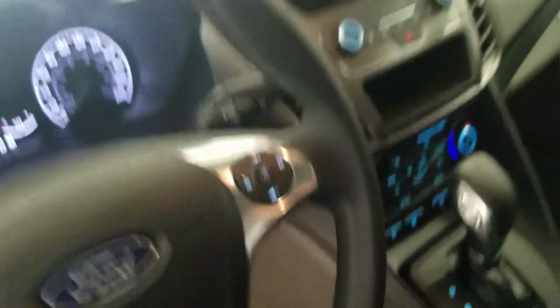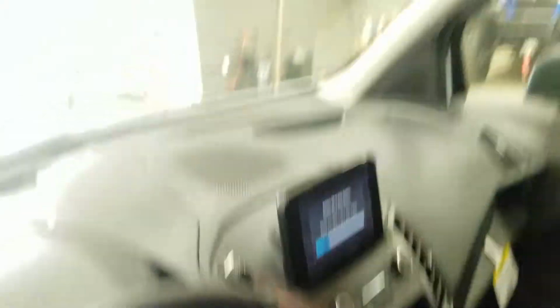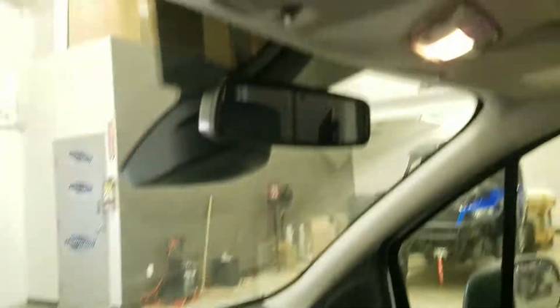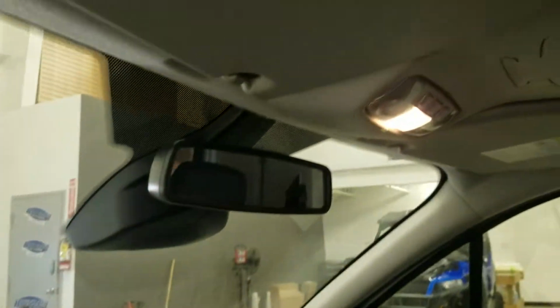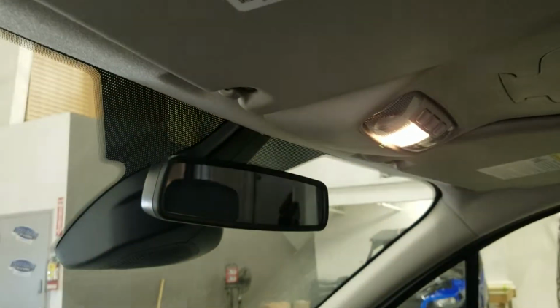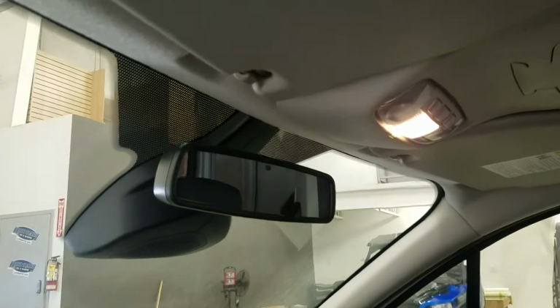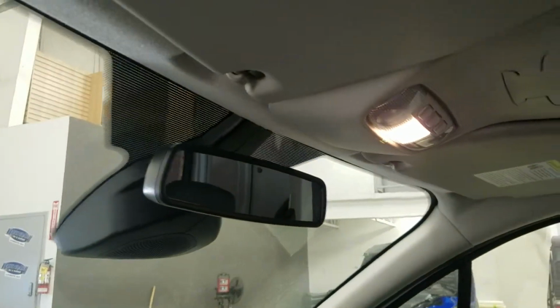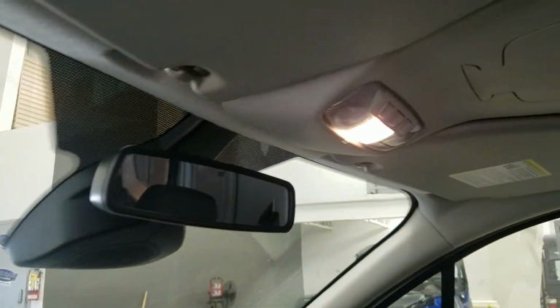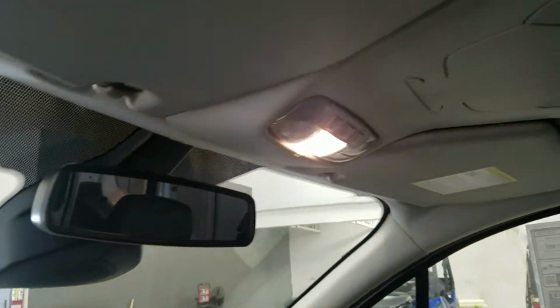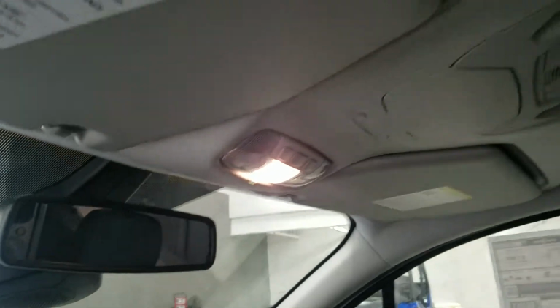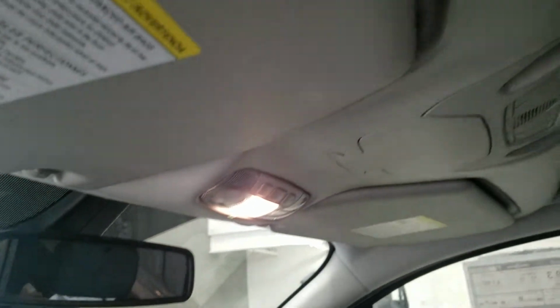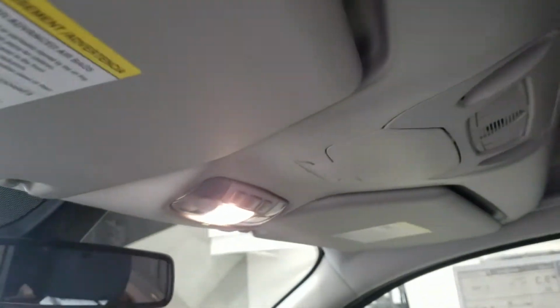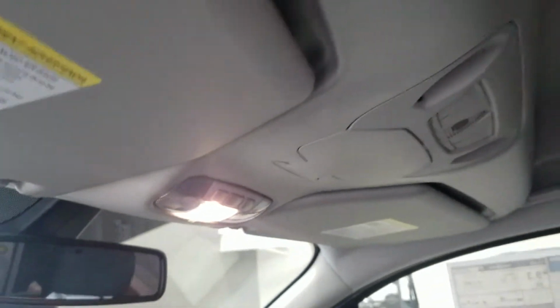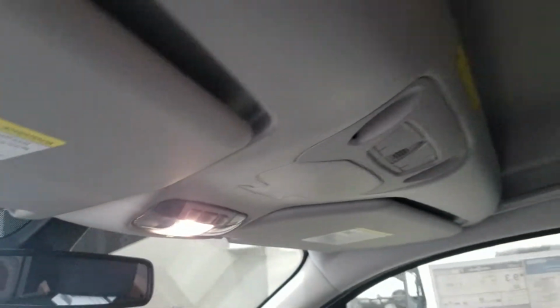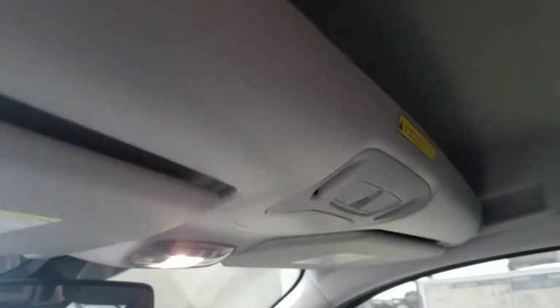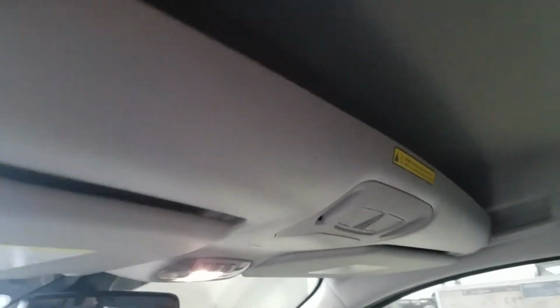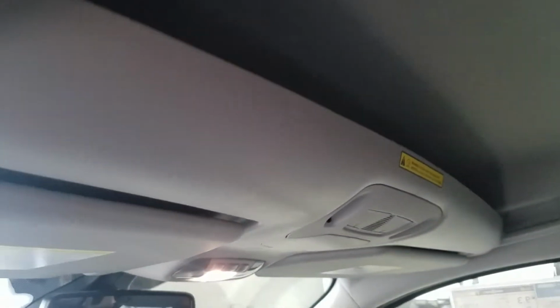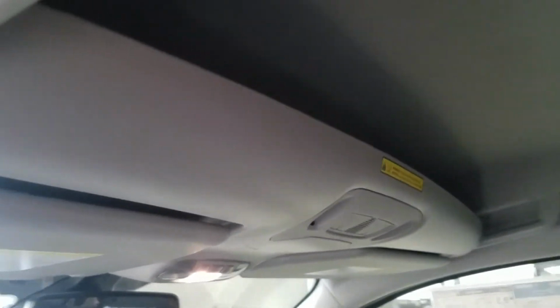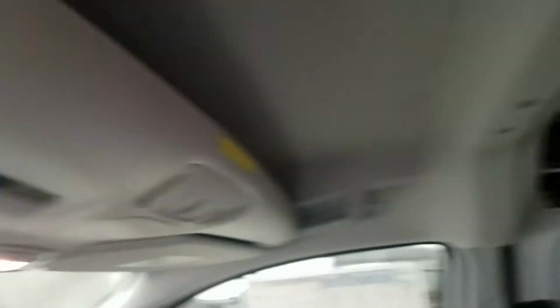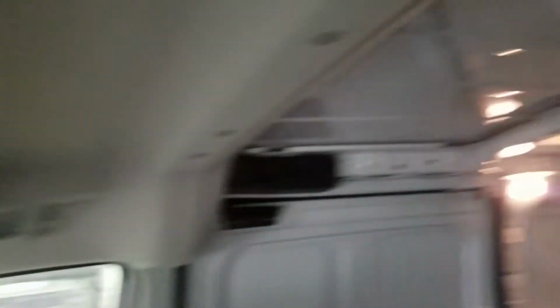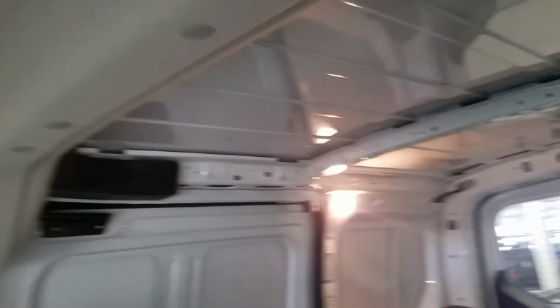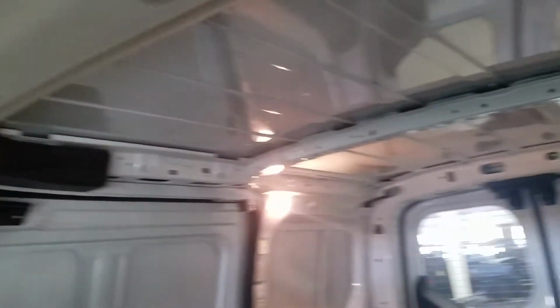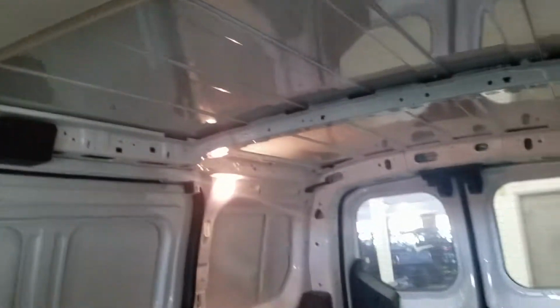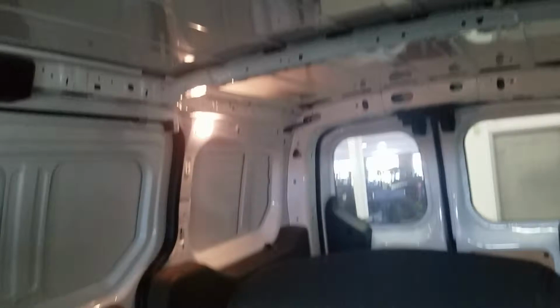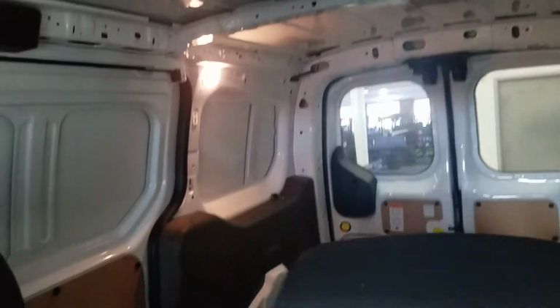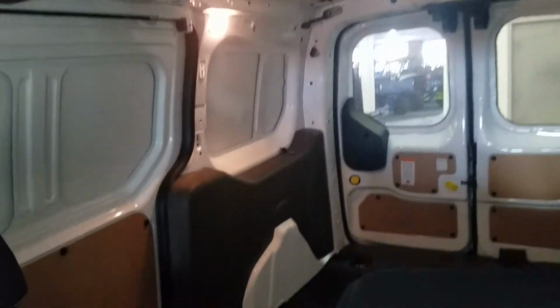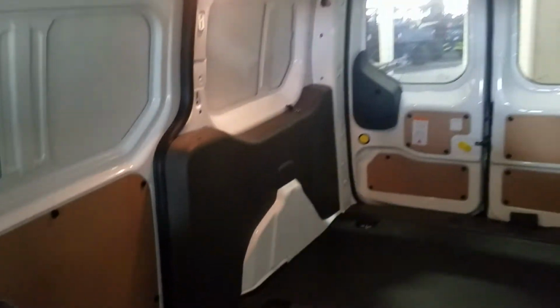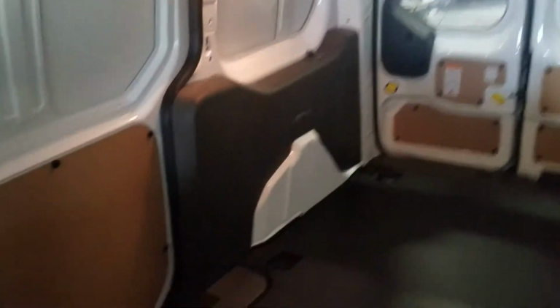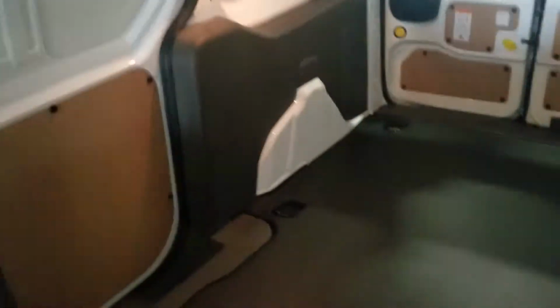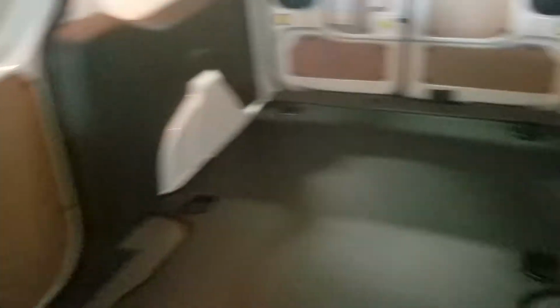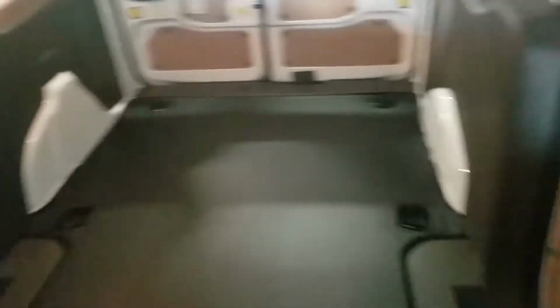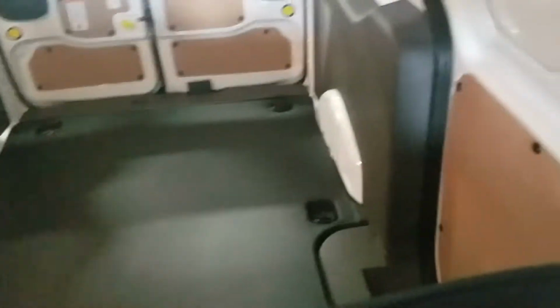Looking up, we have our auto dimming rear view mirror as well as our cabin light with overhead storage, and at the rear we have loads of cargo space for any needs.